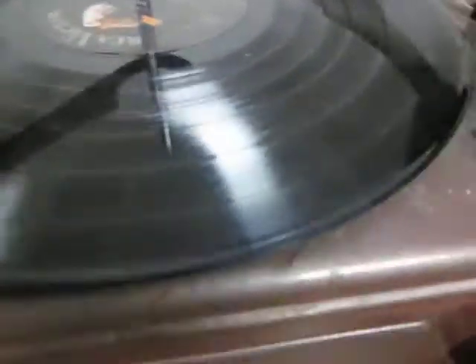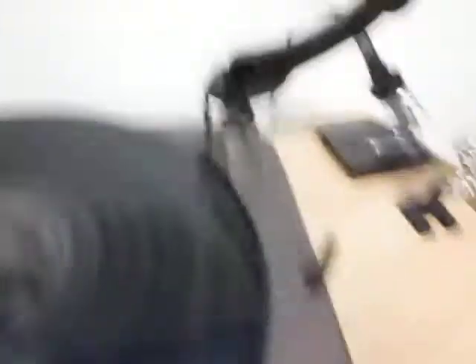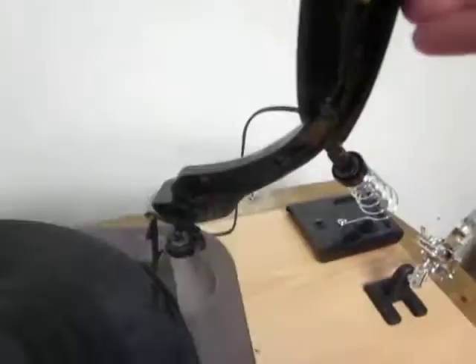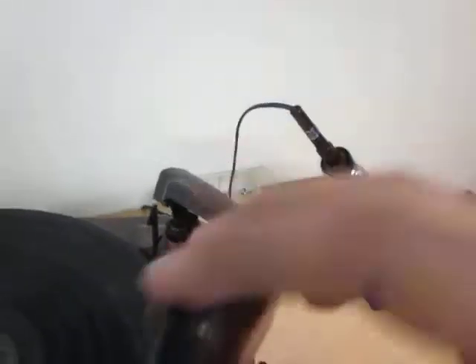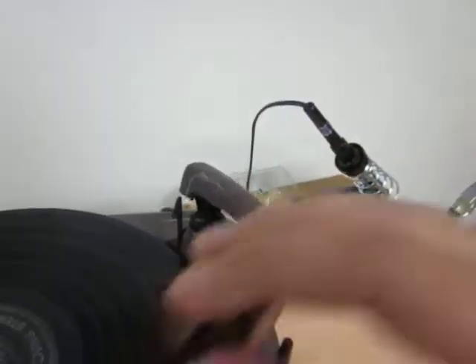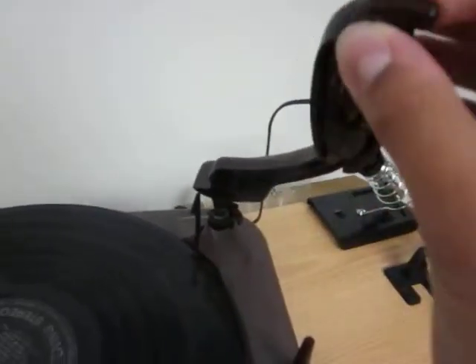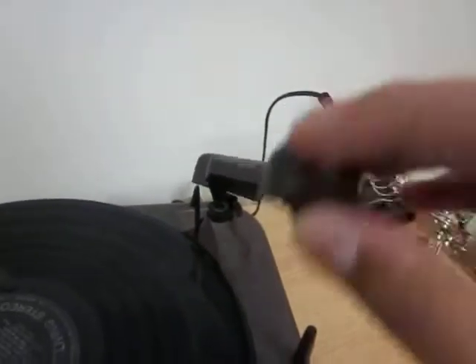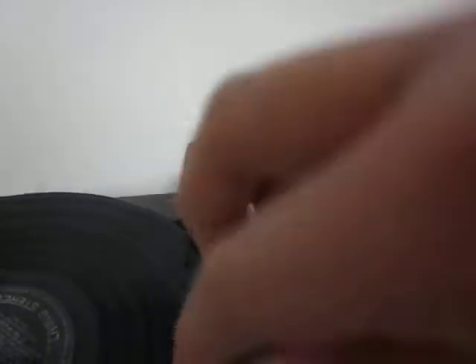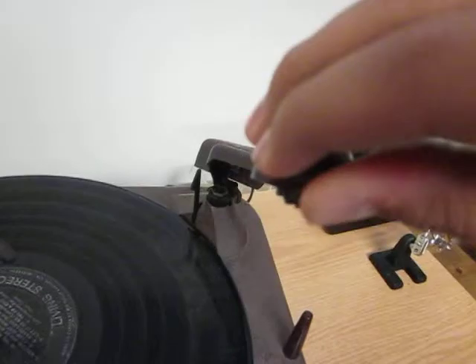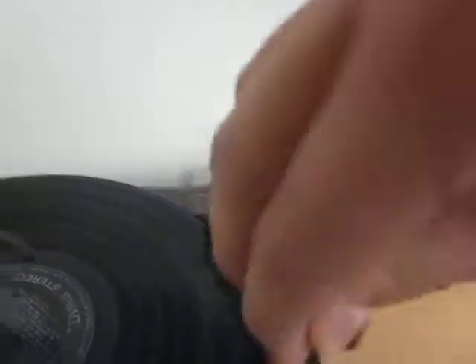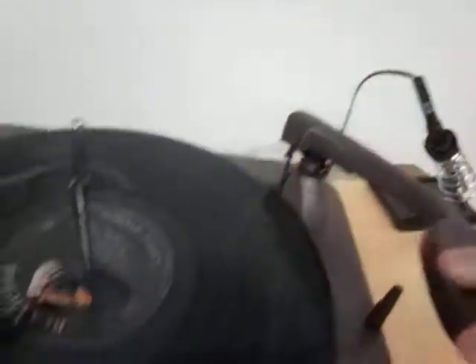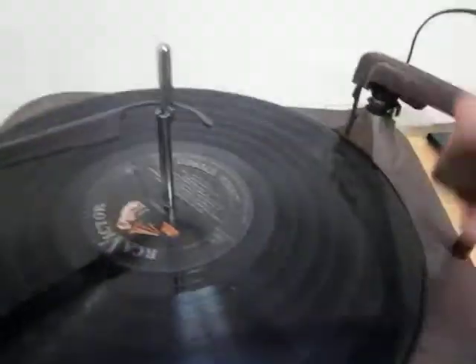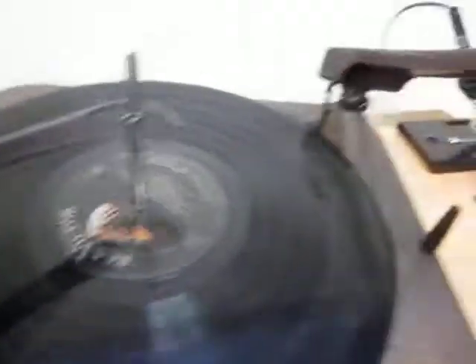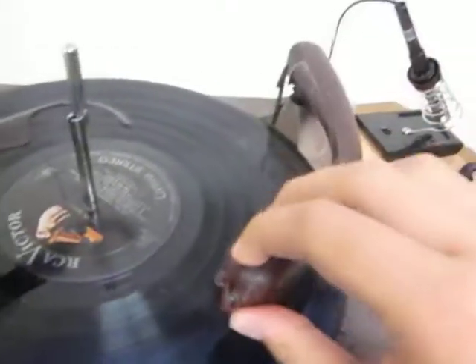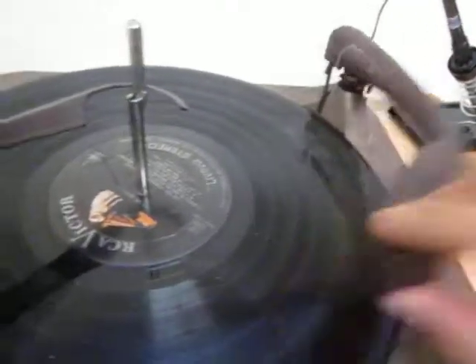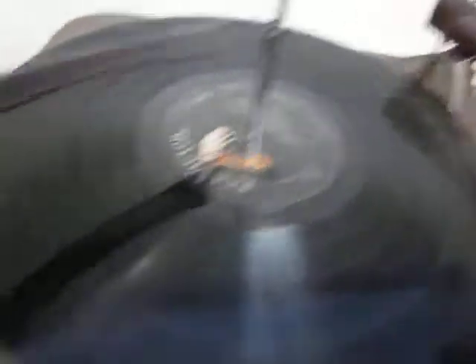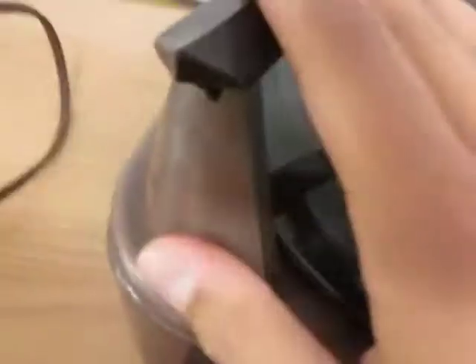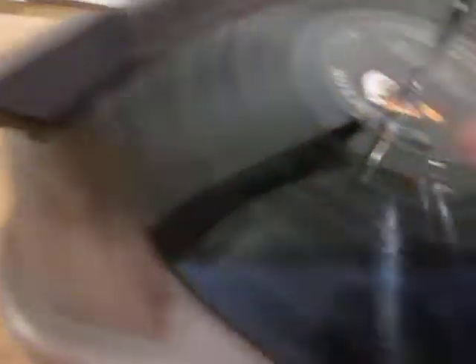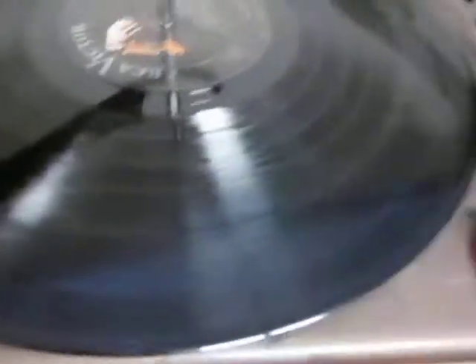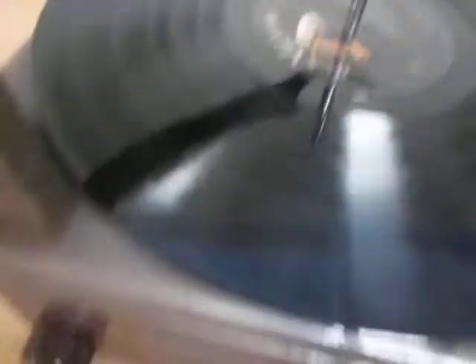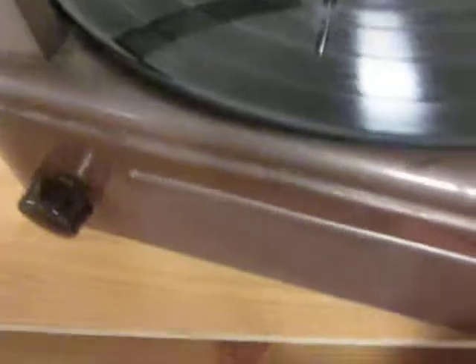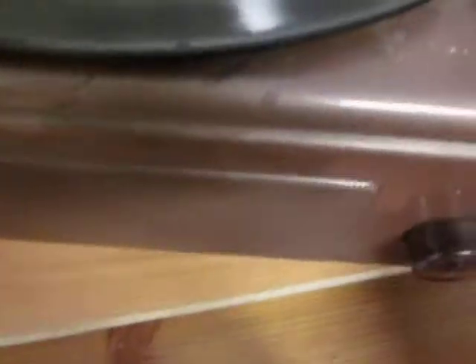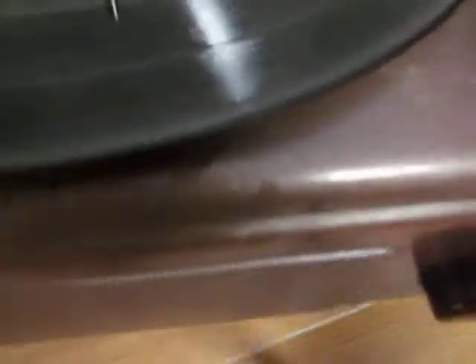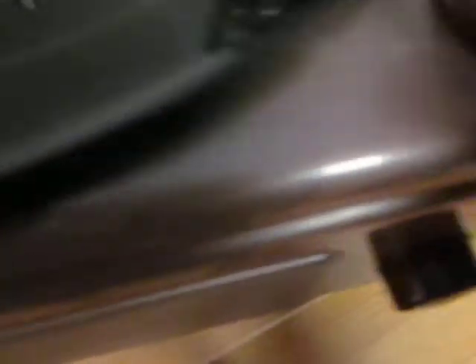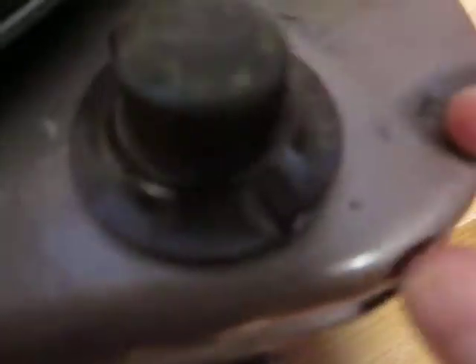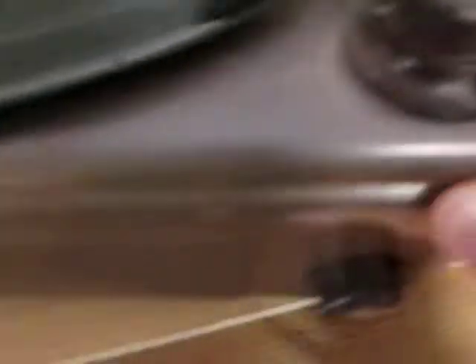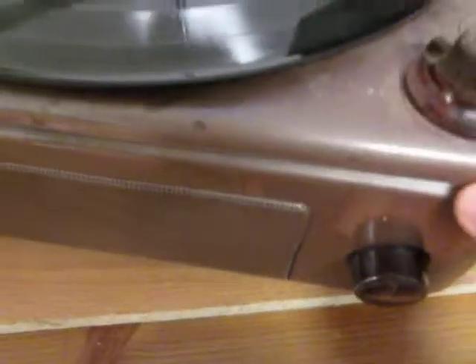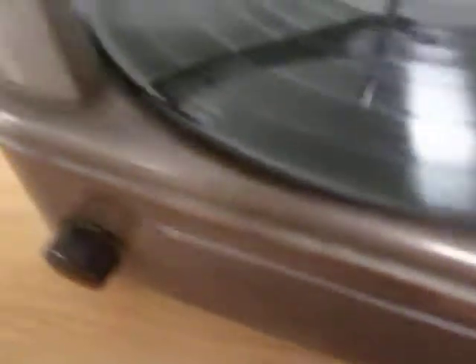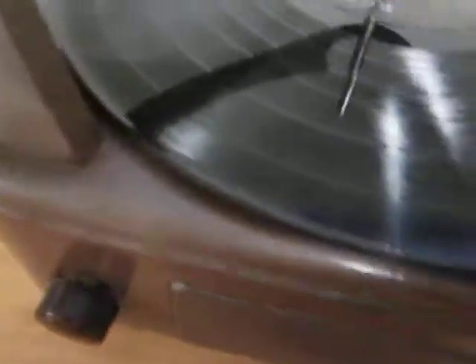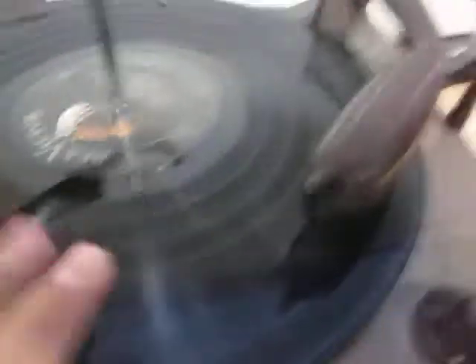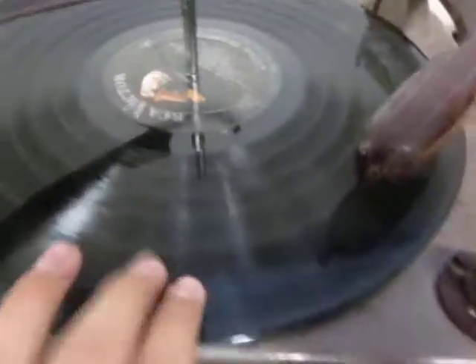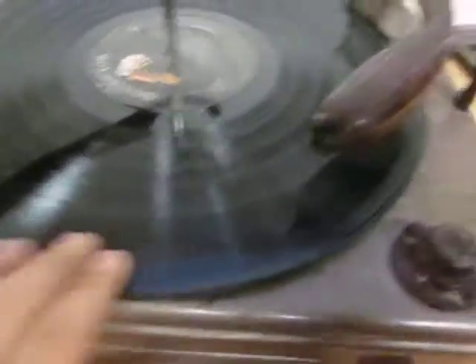This is the thingy — whatever this is called. The record changer is Bakelite. This is Bakelite. All of the knobs are Bakelite as well. It comes with a complimentary record.